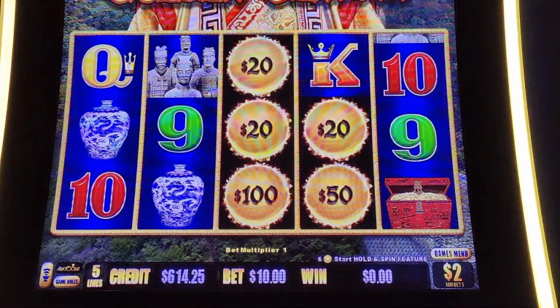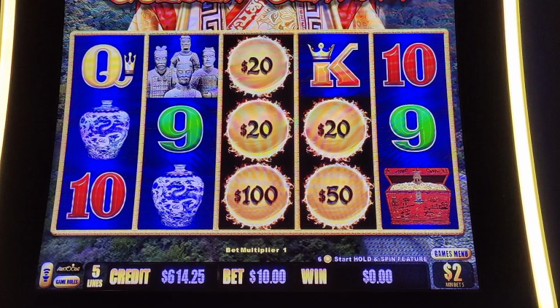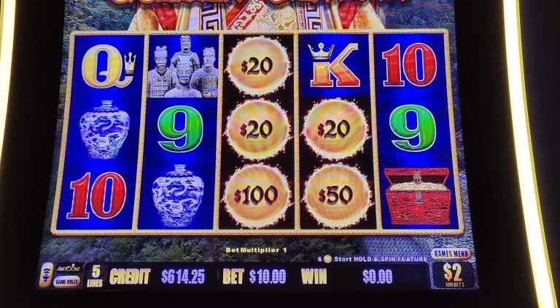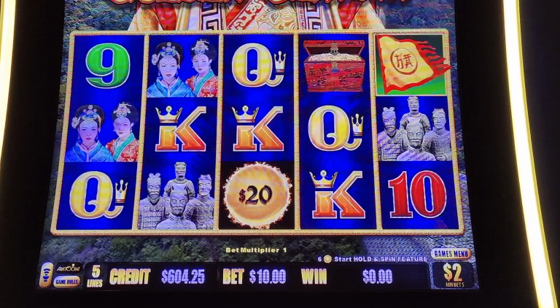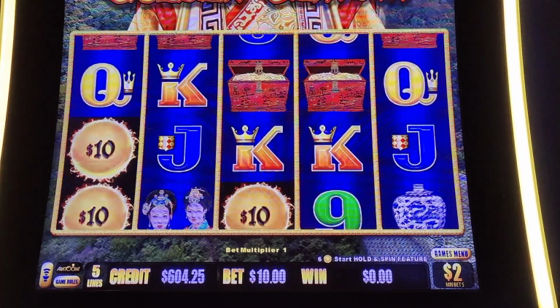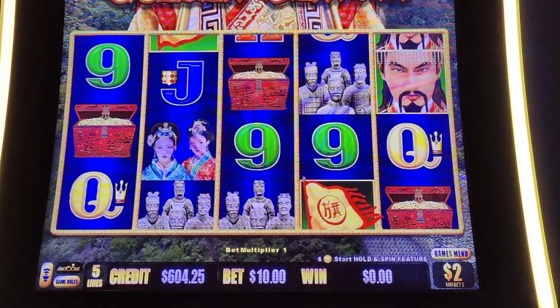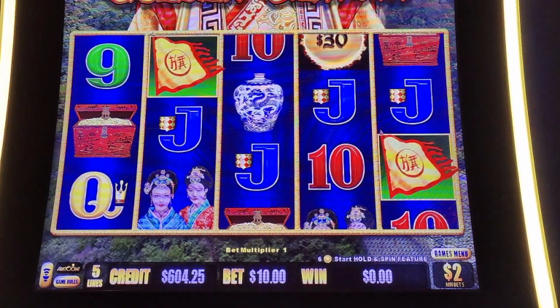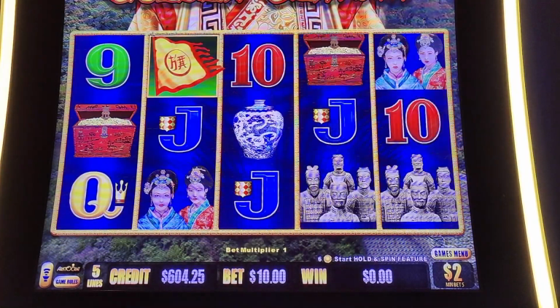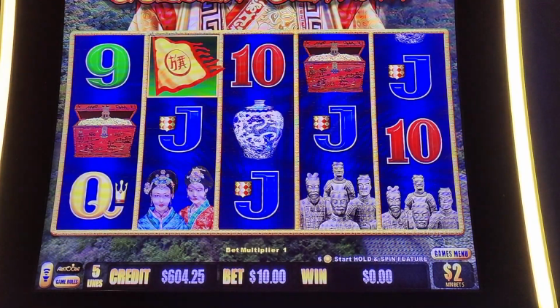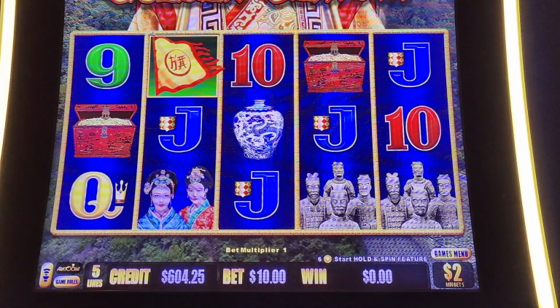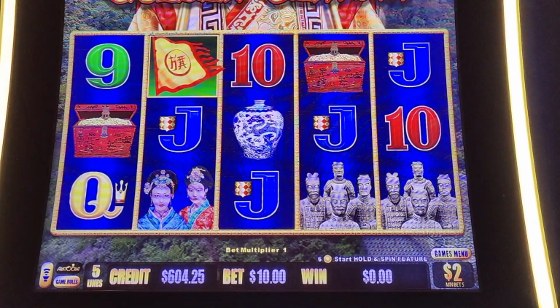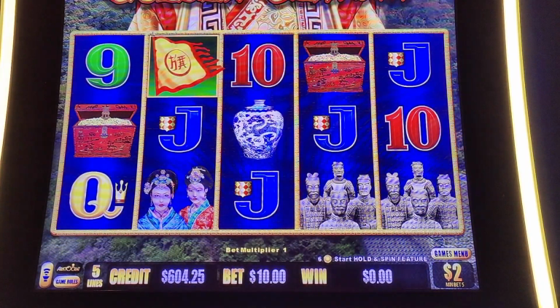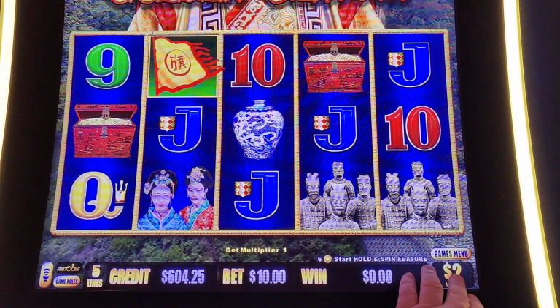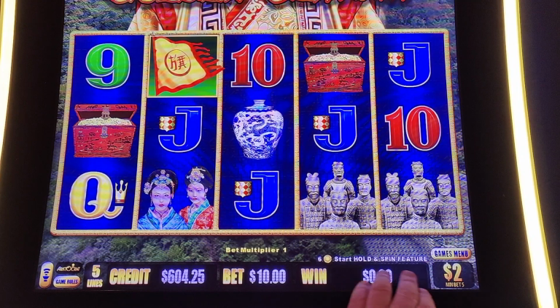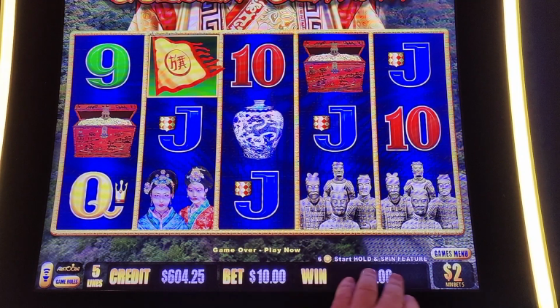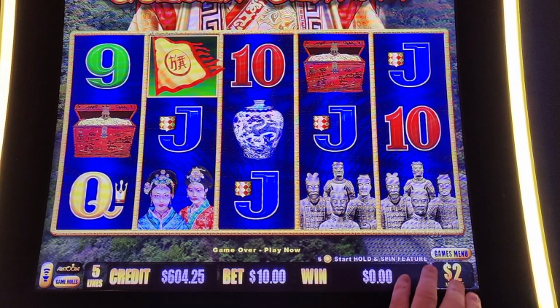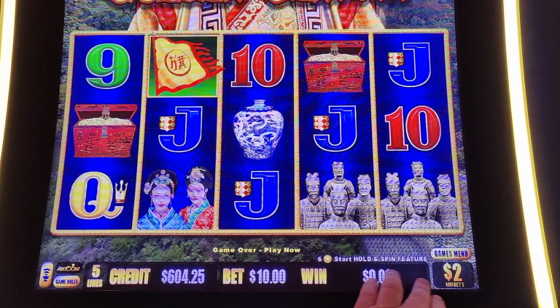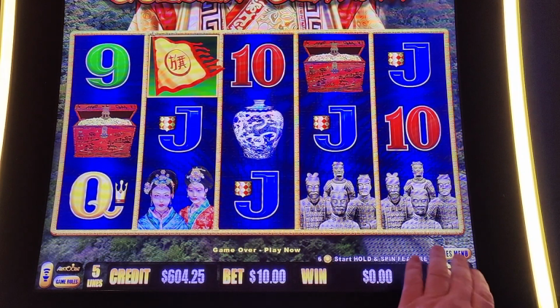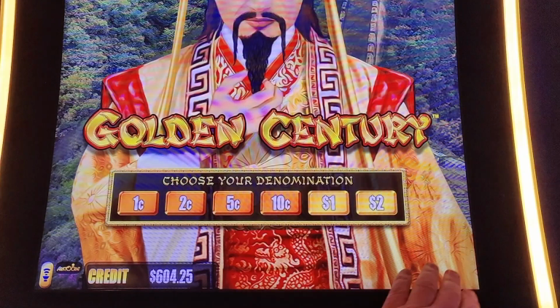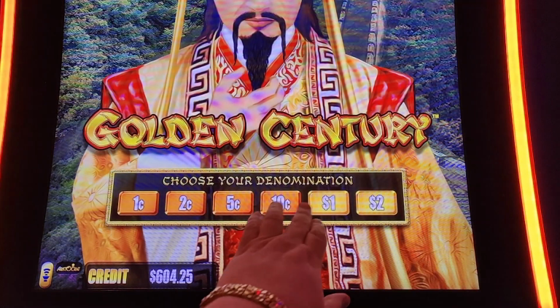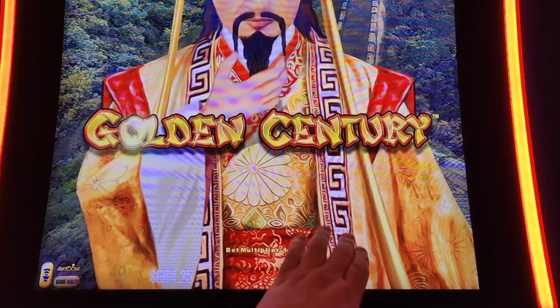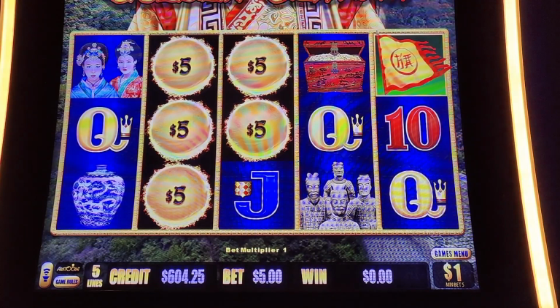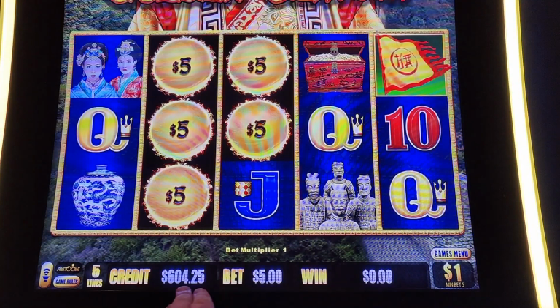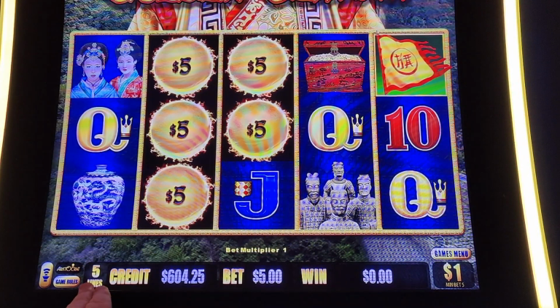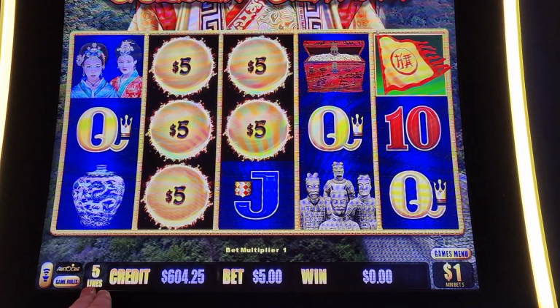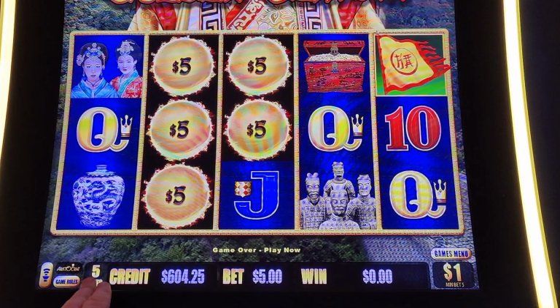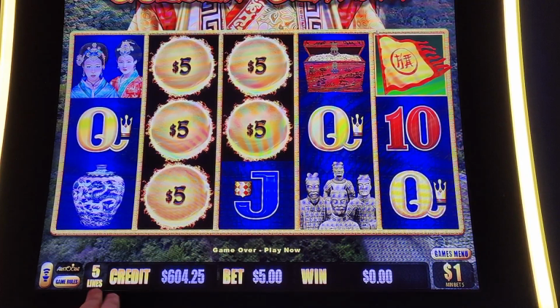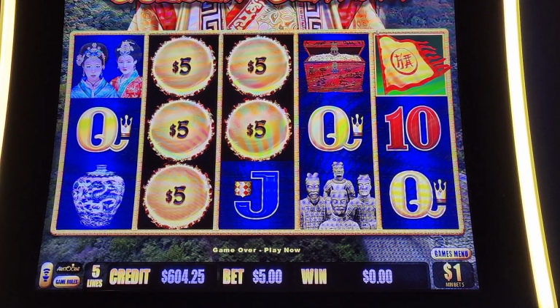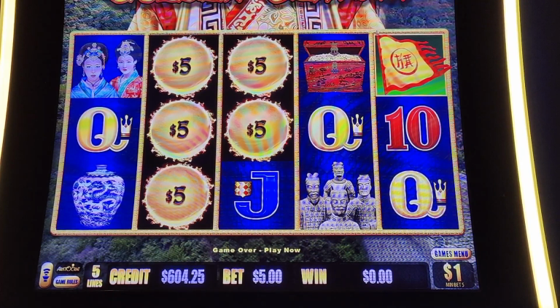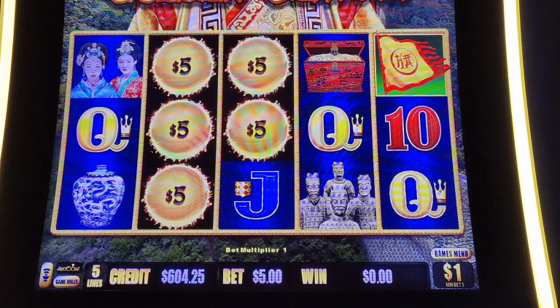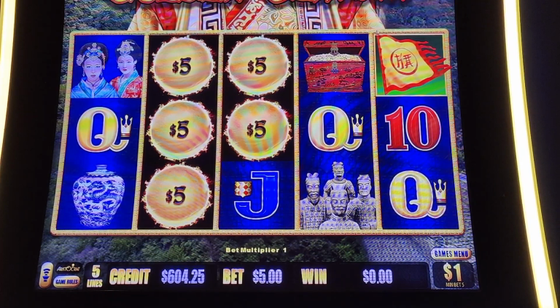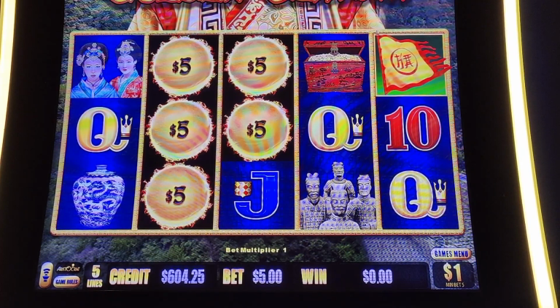You always get five — always five. Alright, we're going to move it down to $1 denomination. Still only playing five lines, but we're going to move it down to $5 per spin.